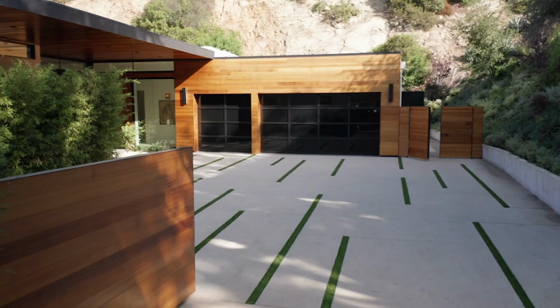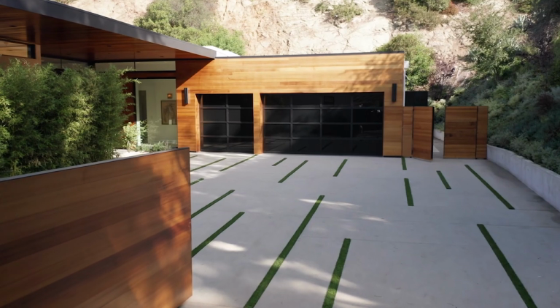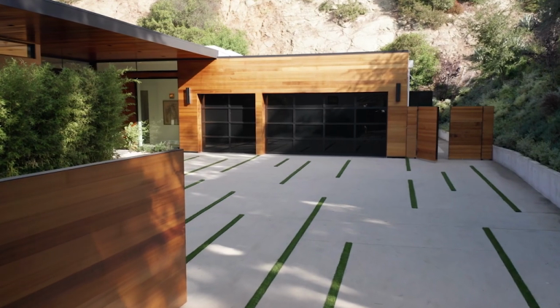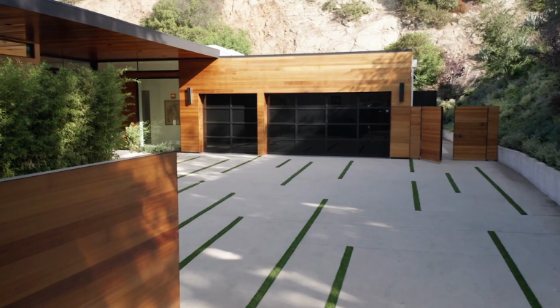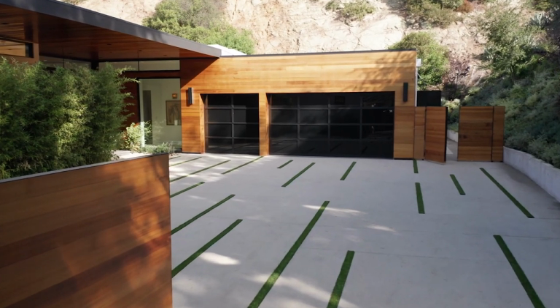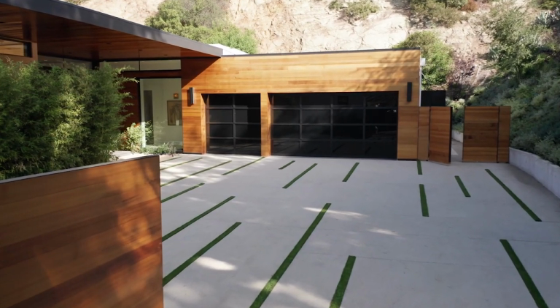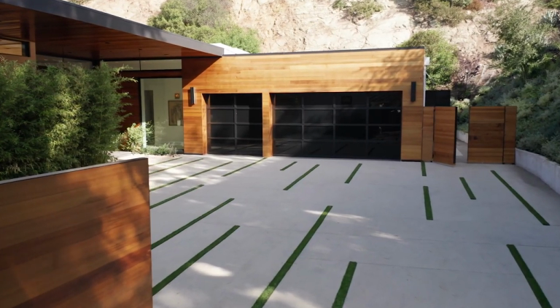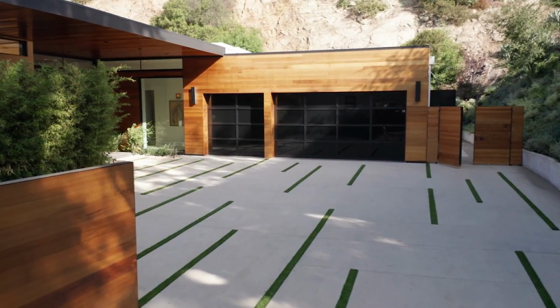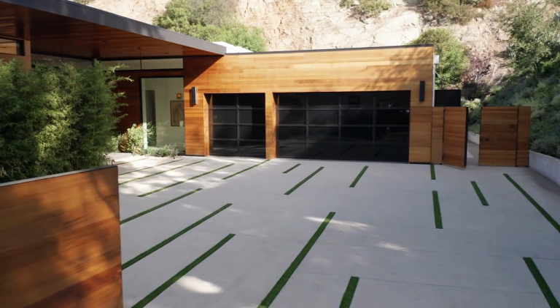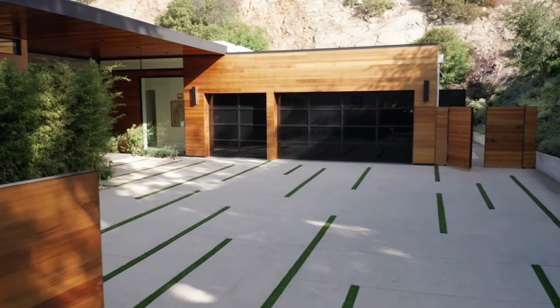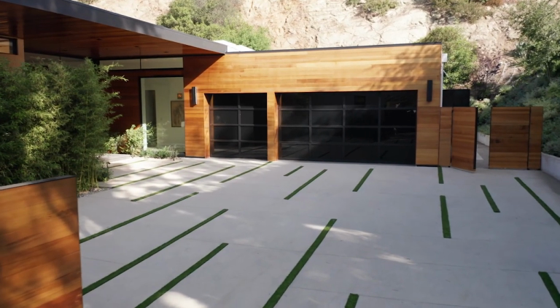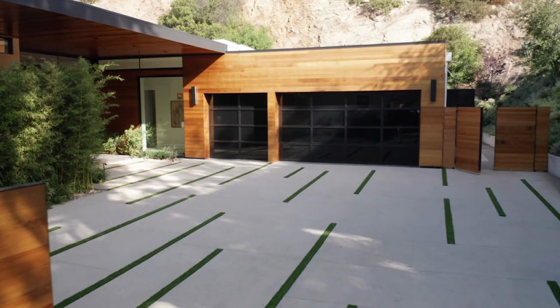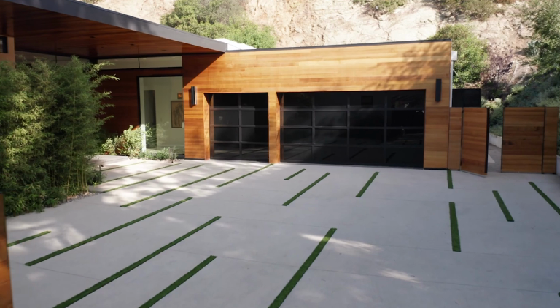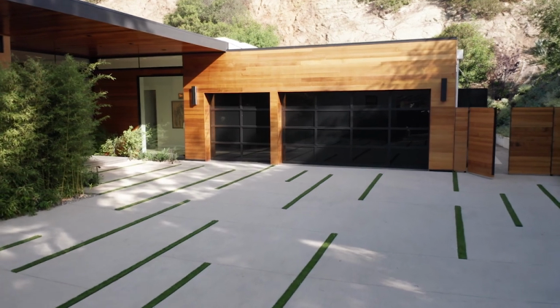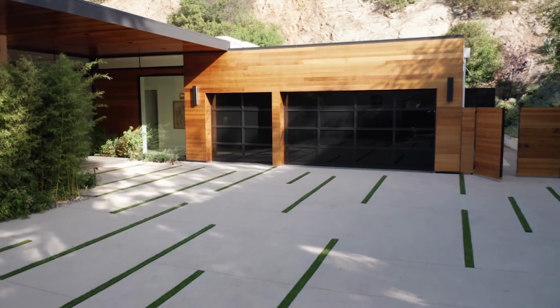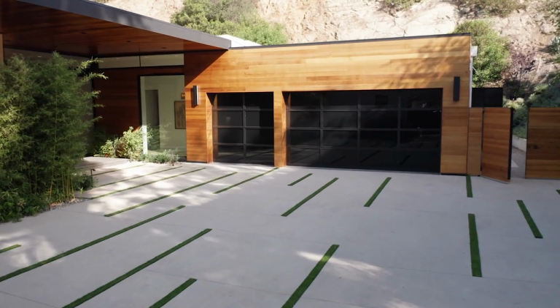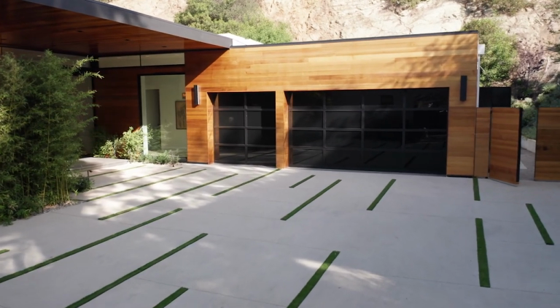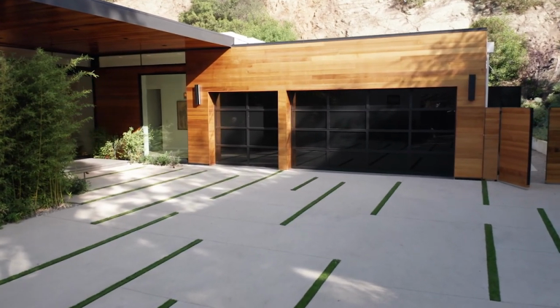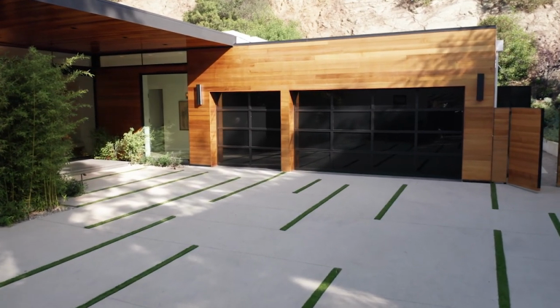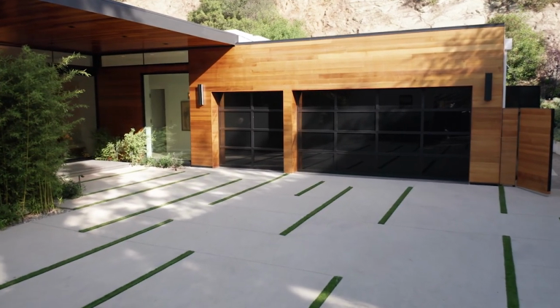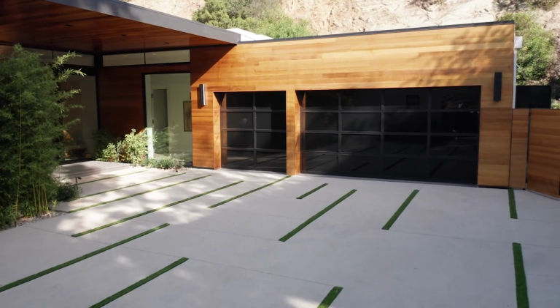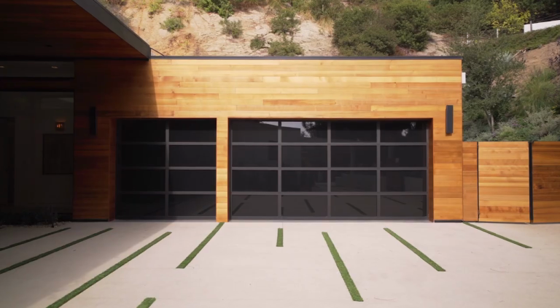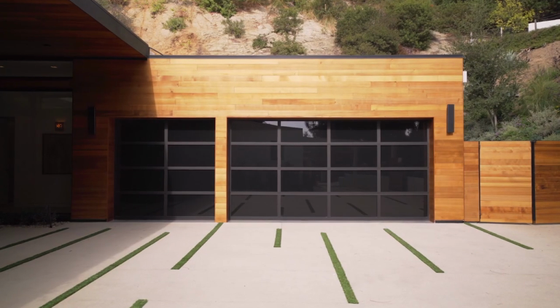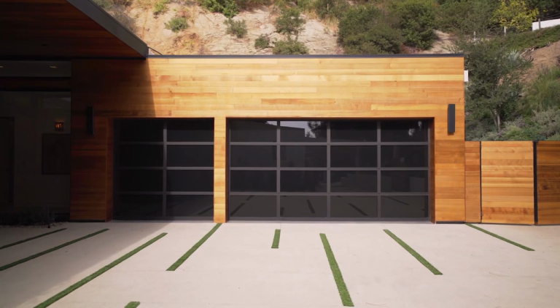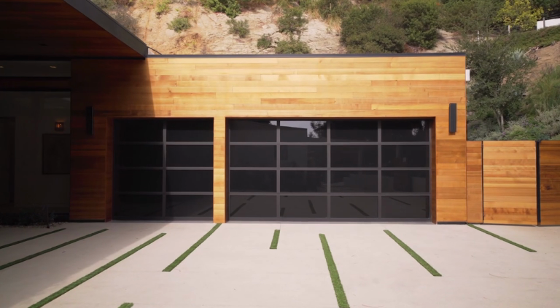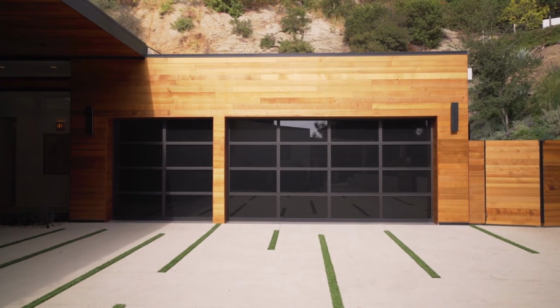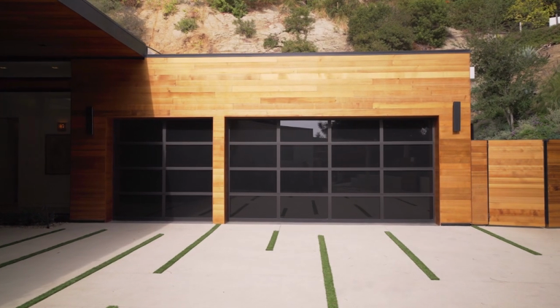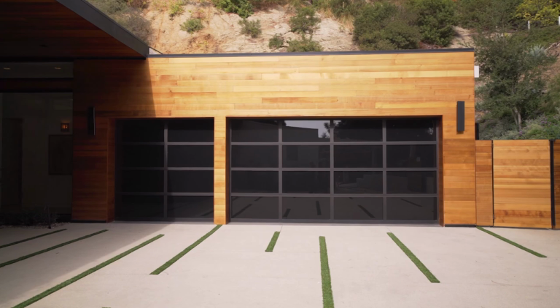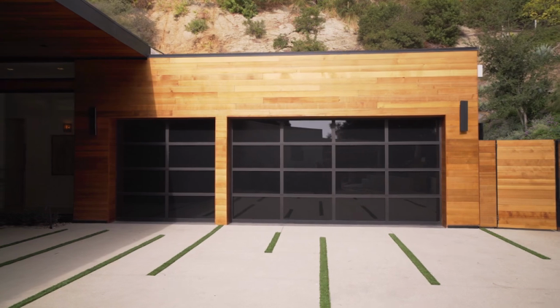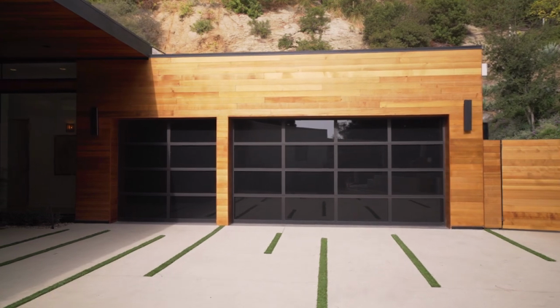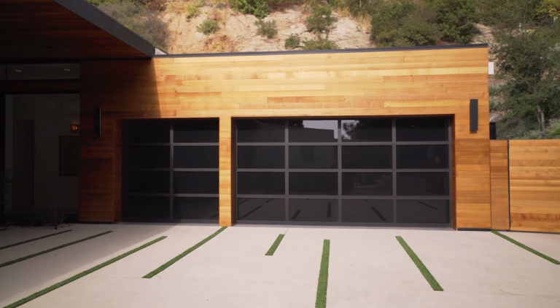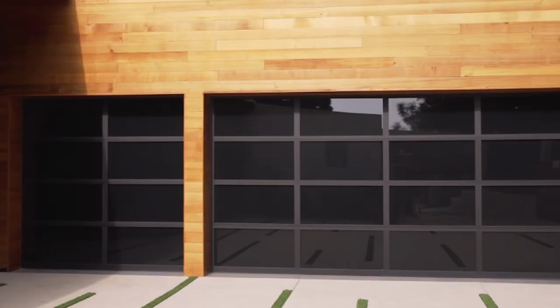Entering the property, you are welcomed with the motor court, covered in interlocking pavers that end in a 3-car garage, with dark-tinted glass doors for privacy.